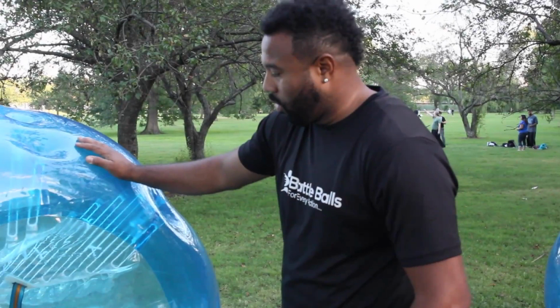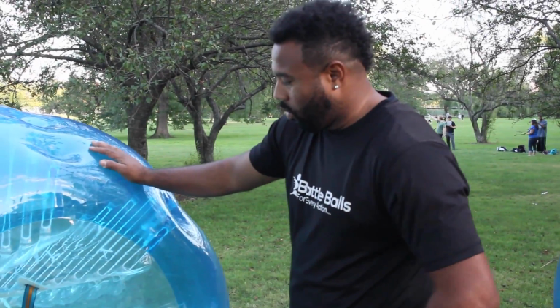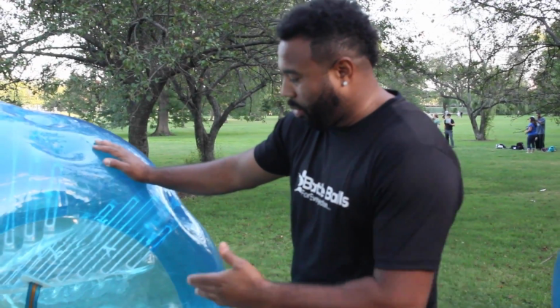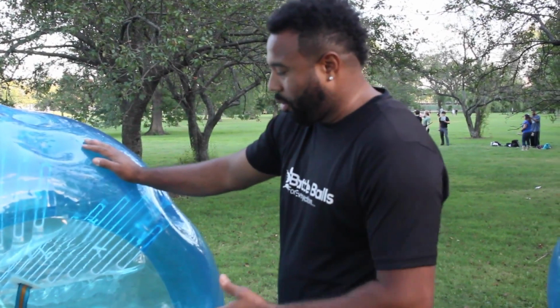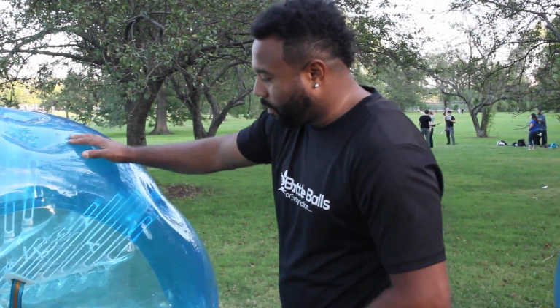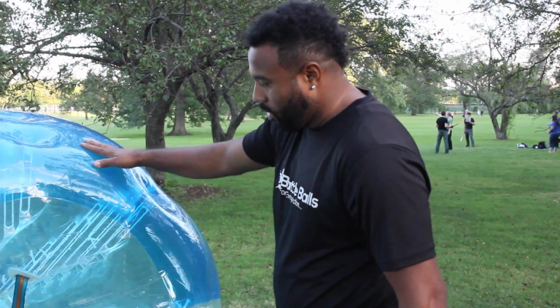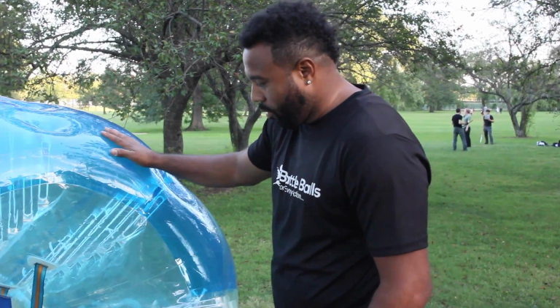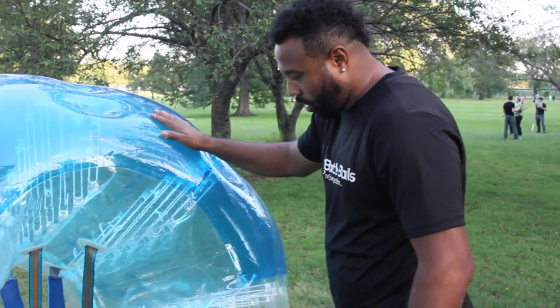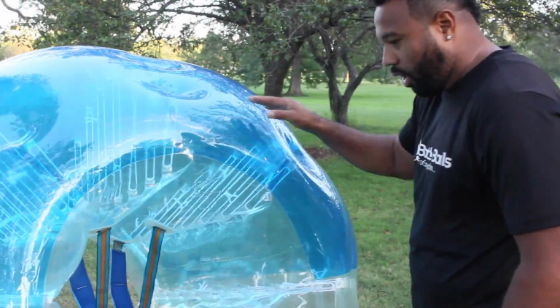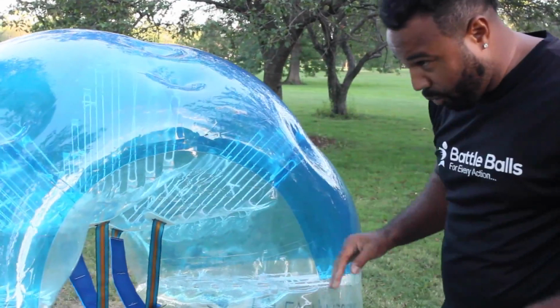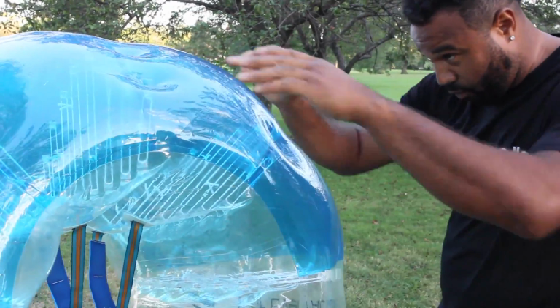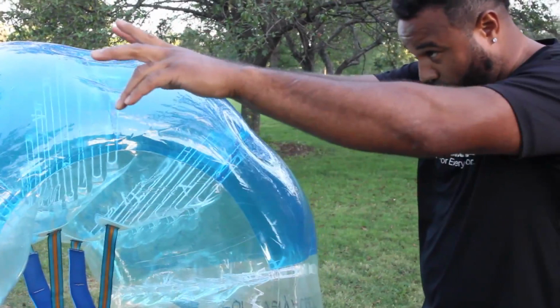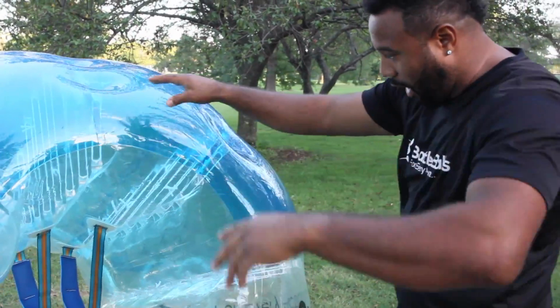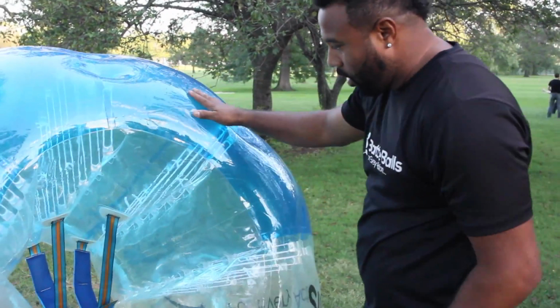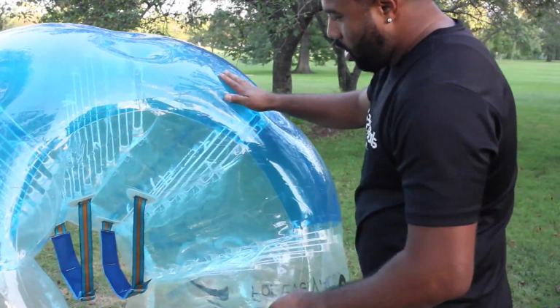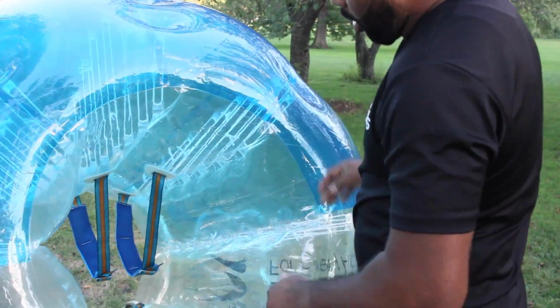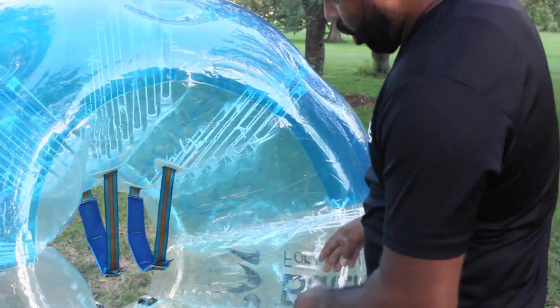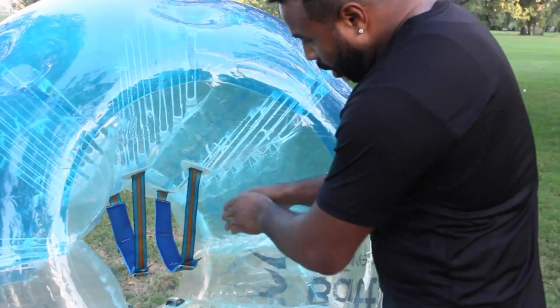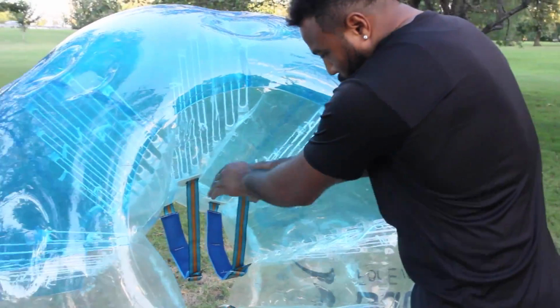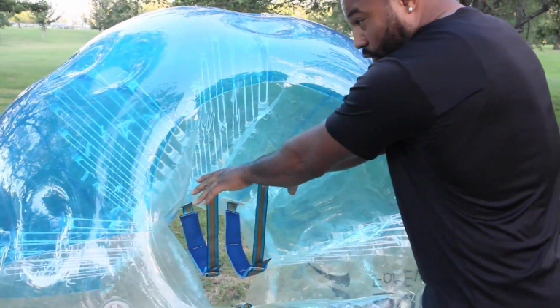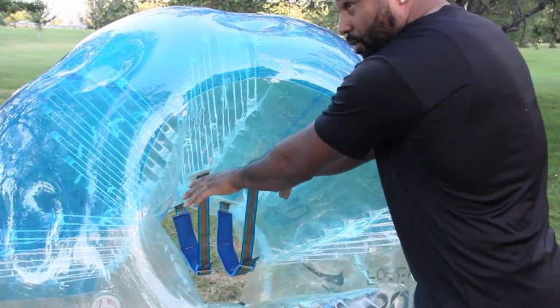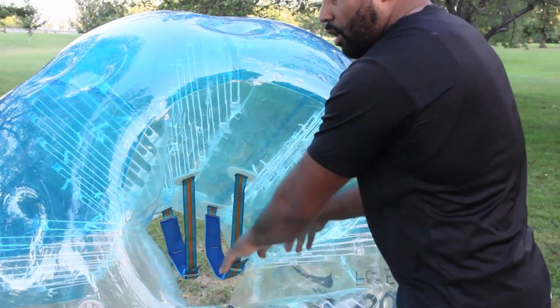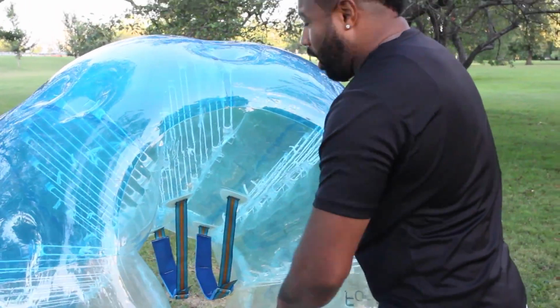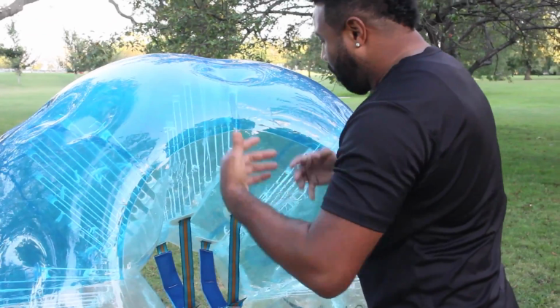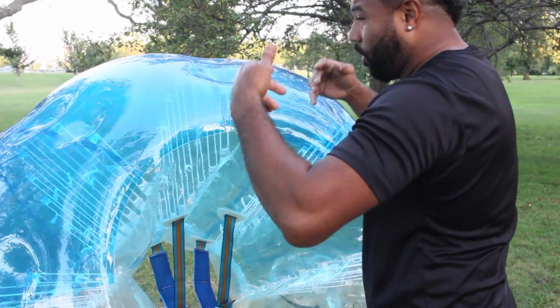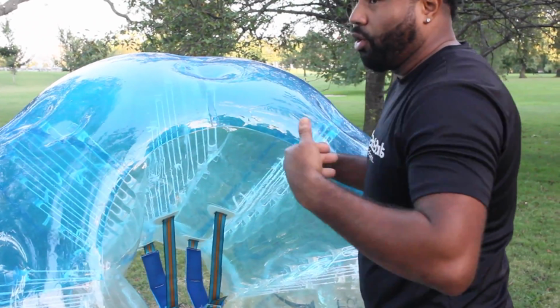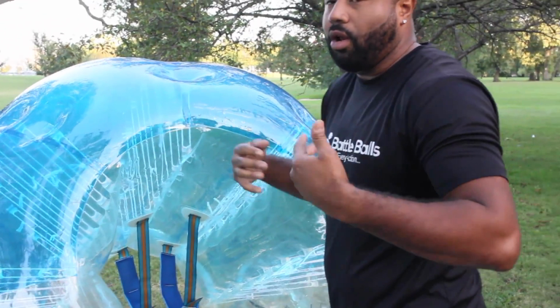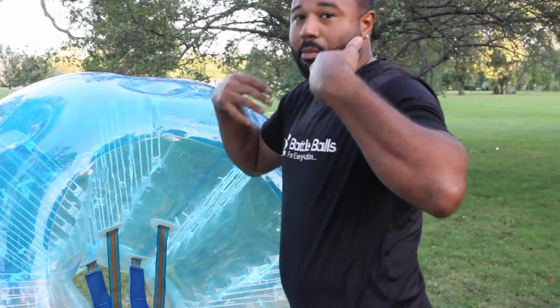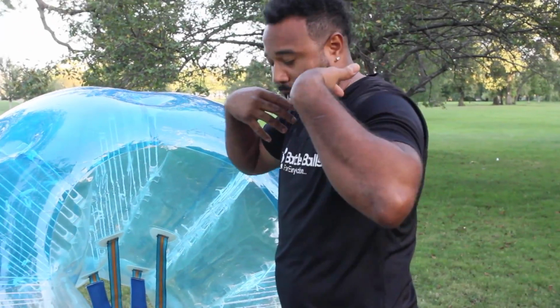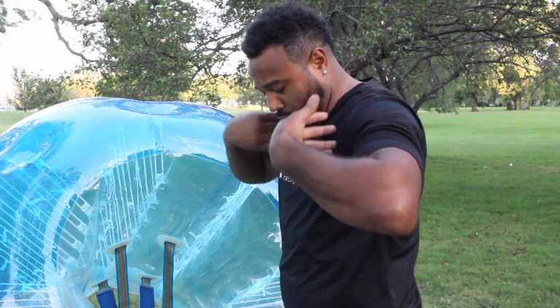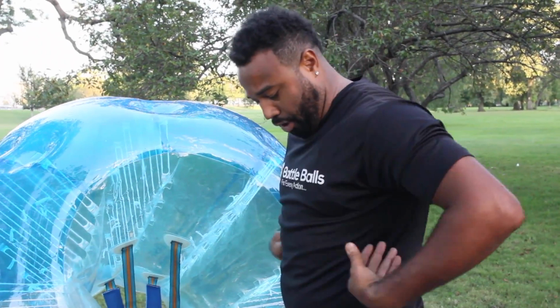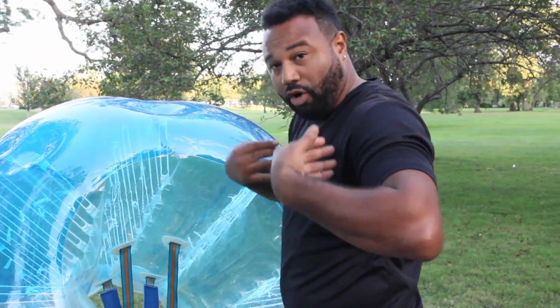When you put it on, you pretty much want to go in like Superman with your arms out. The arms are gonna go through the straps, and you're gonna initially put it on like a backpack where the straps are gonna come across.